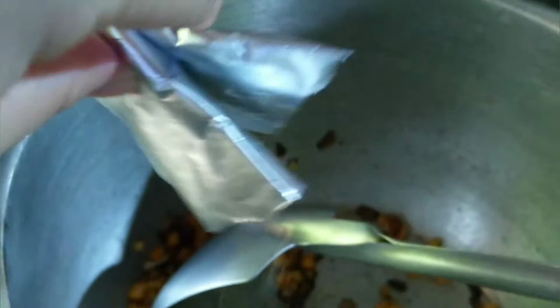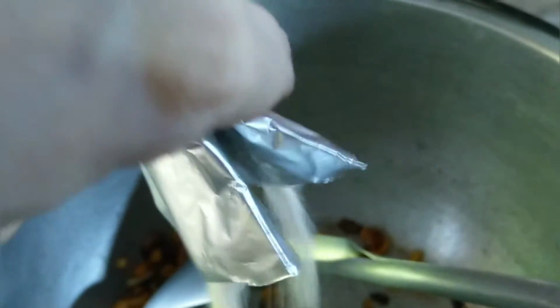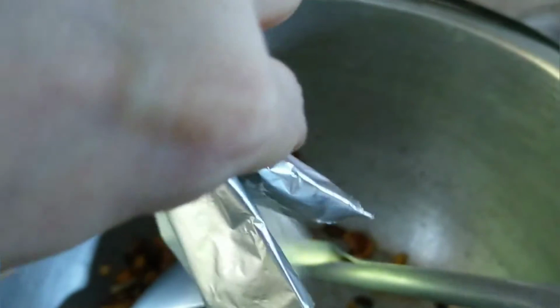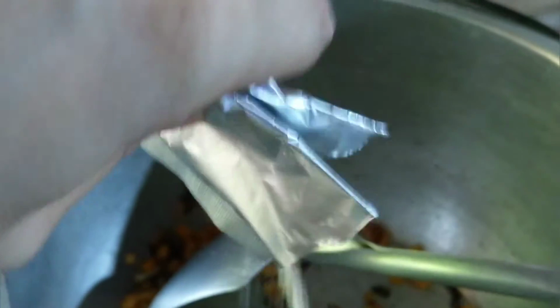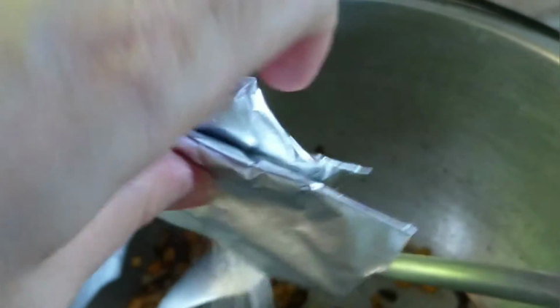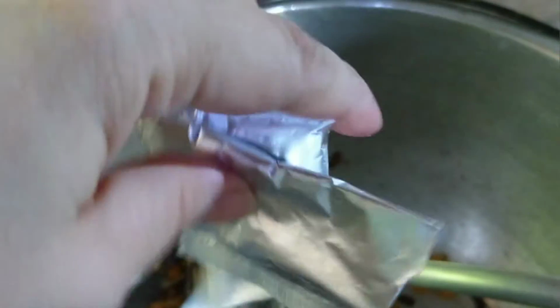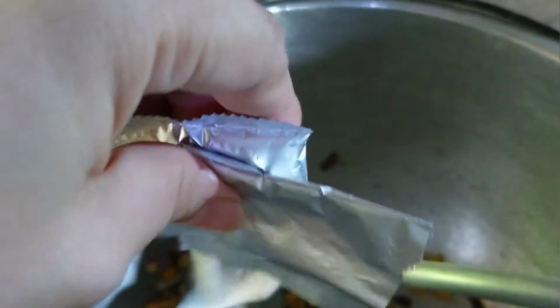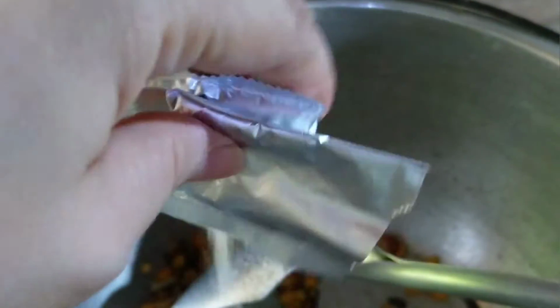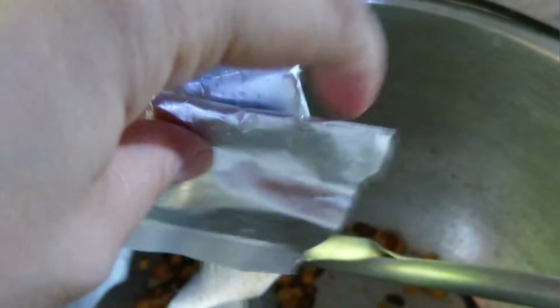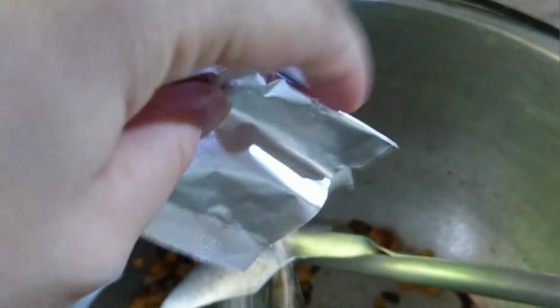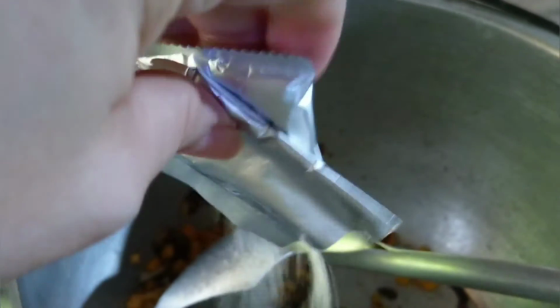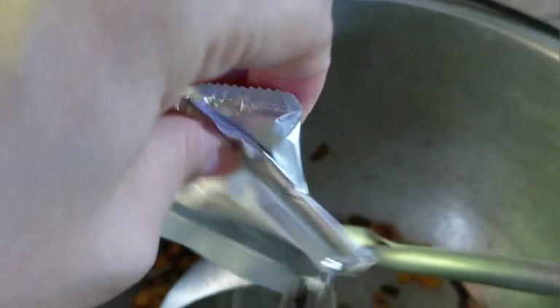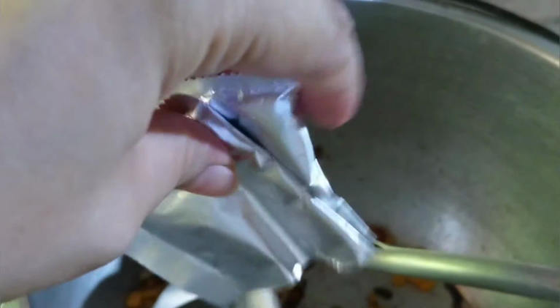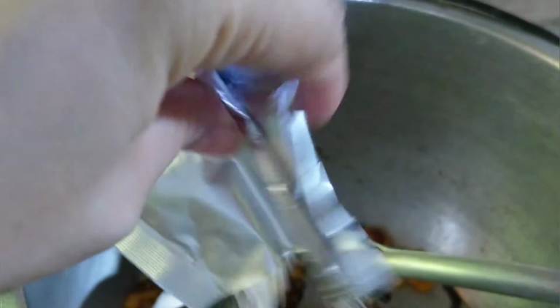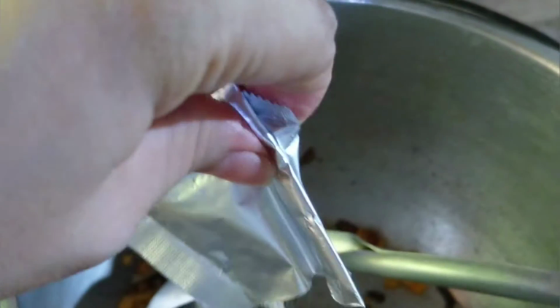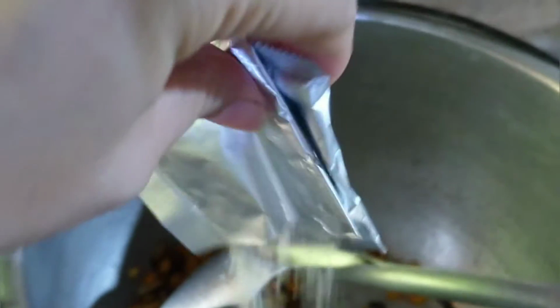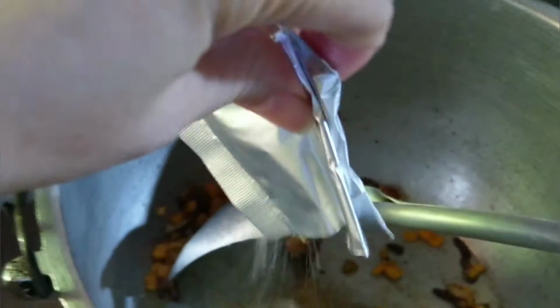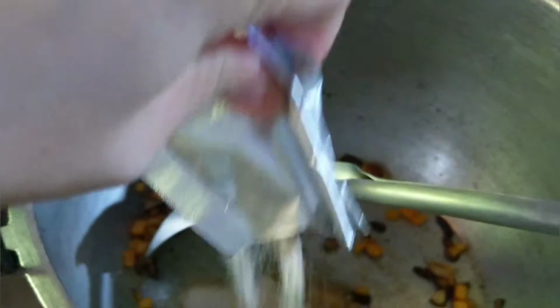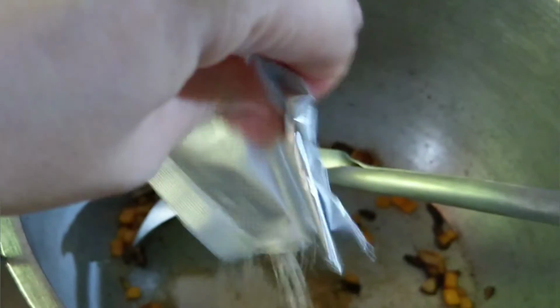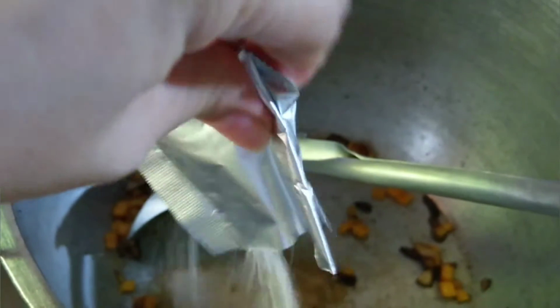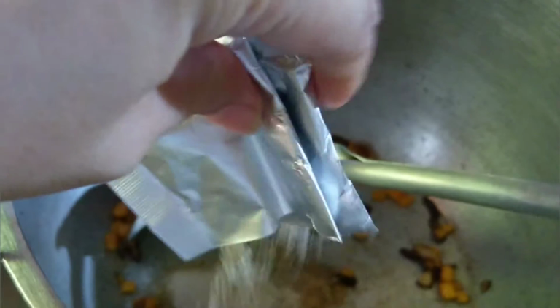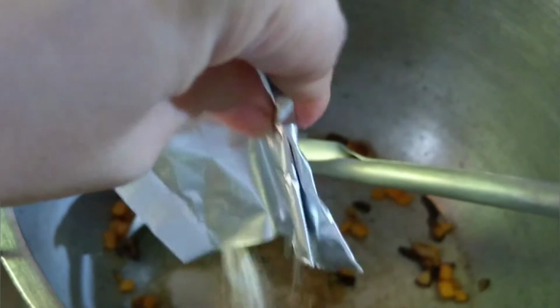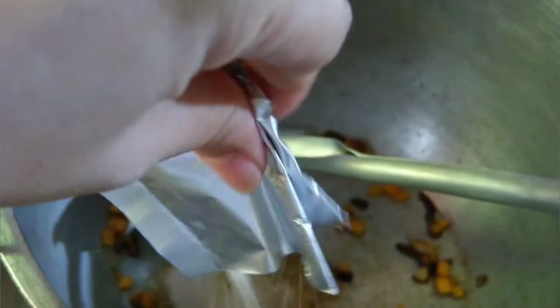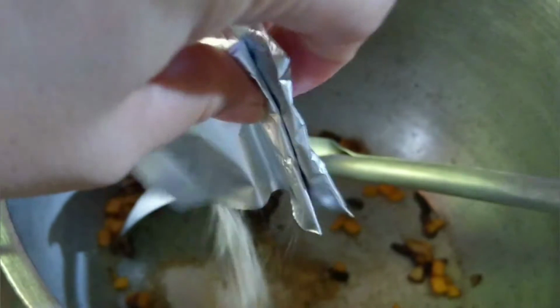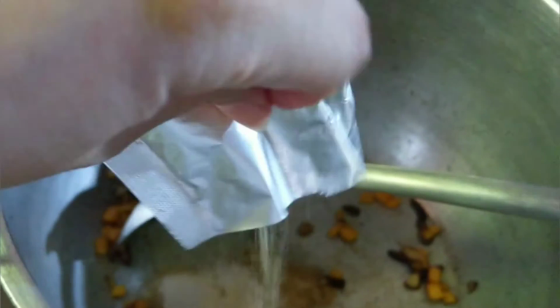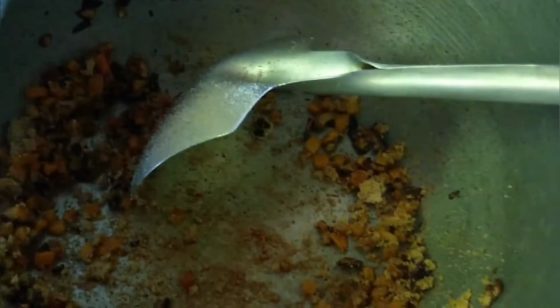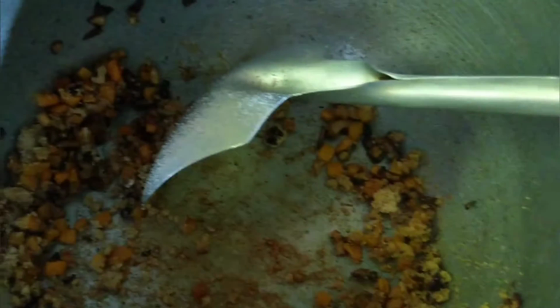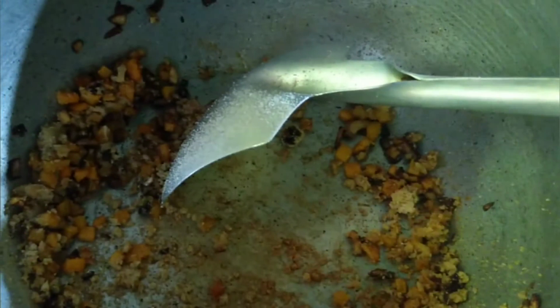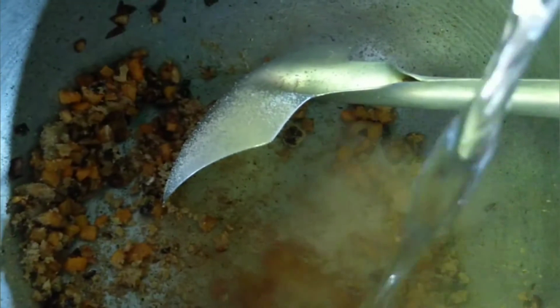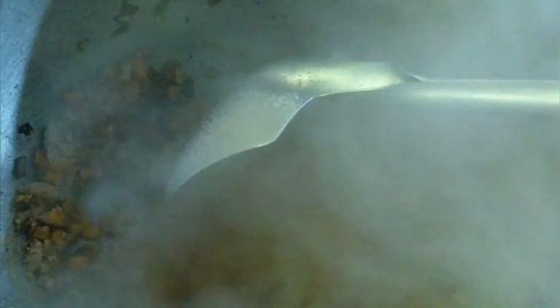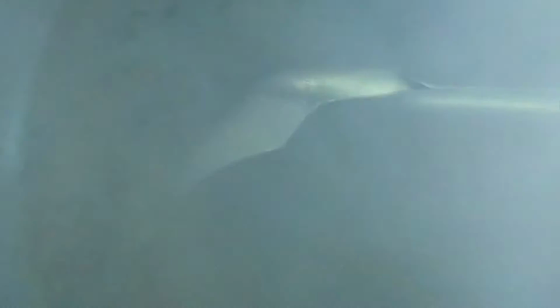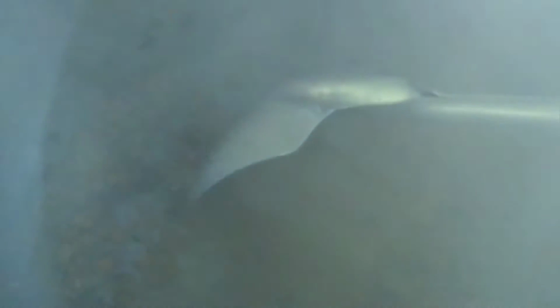Let's put the seasoning. Mix, then pour some water.